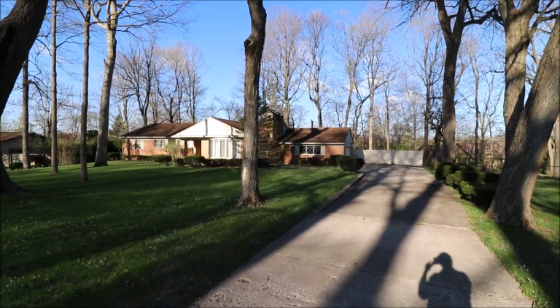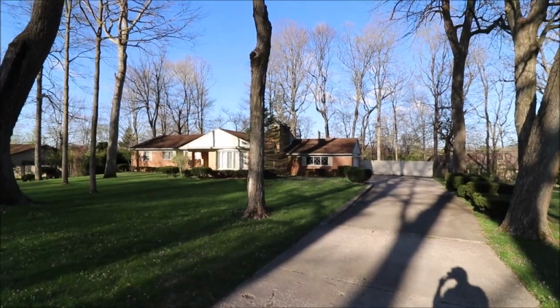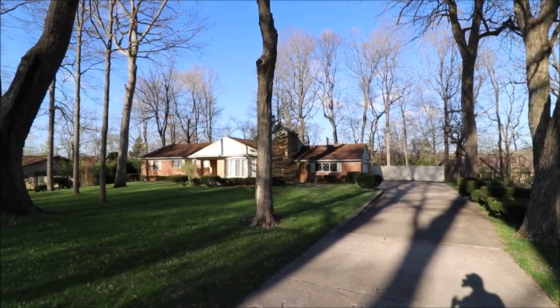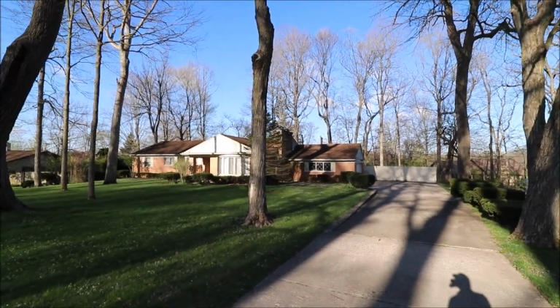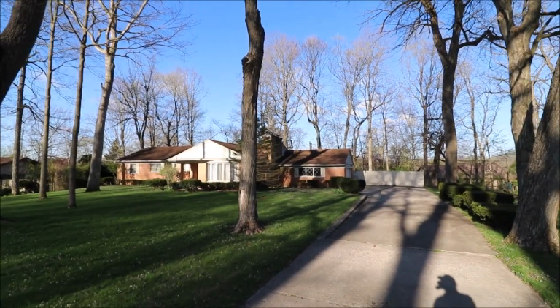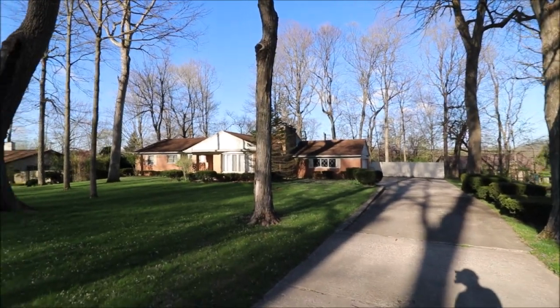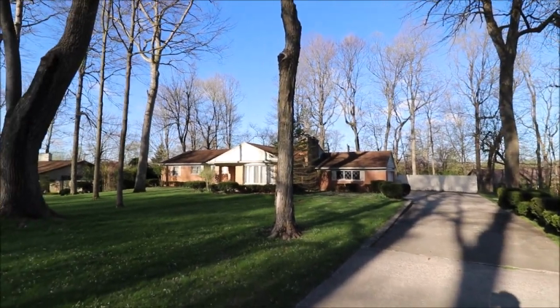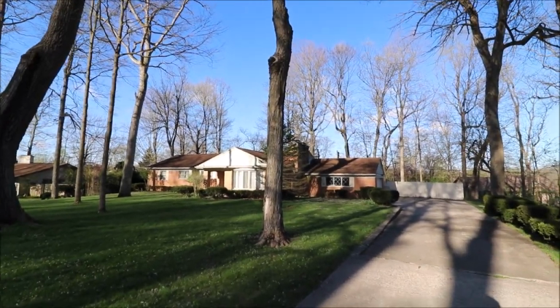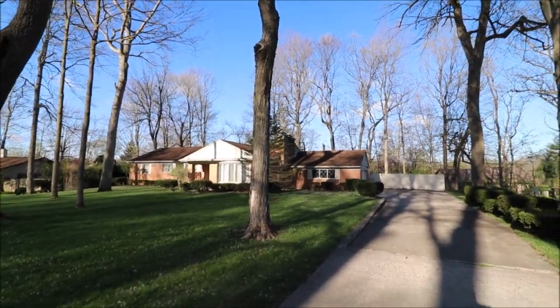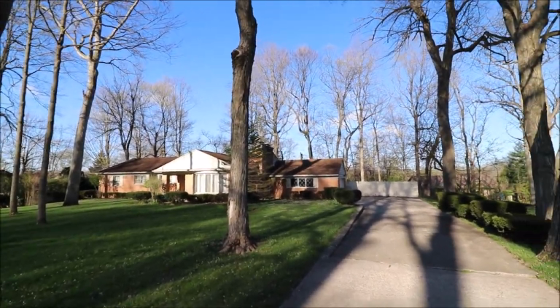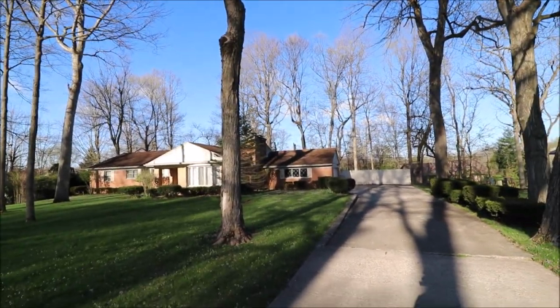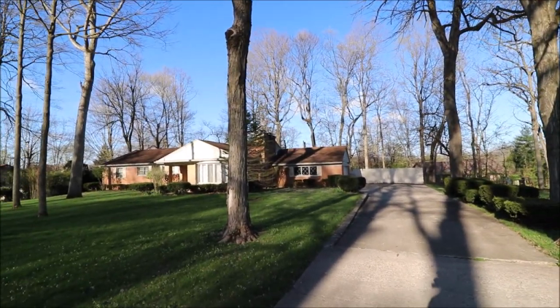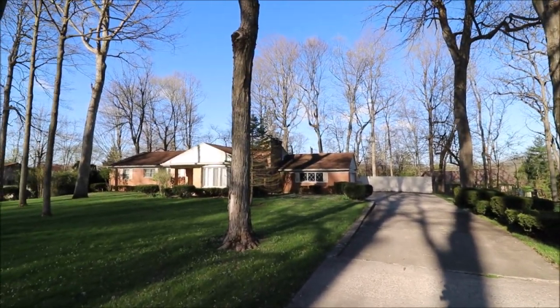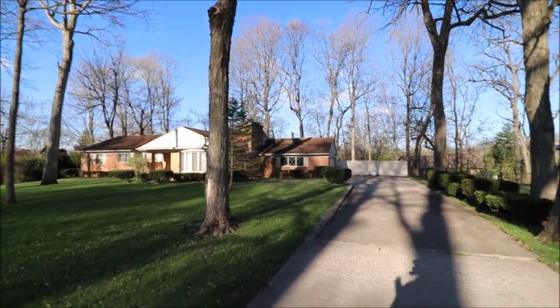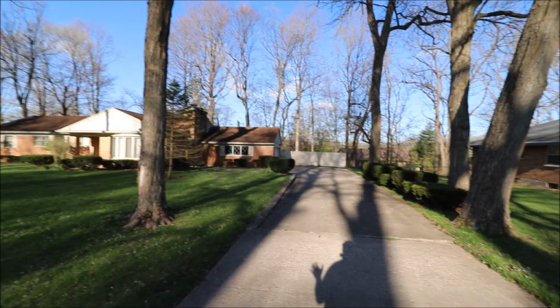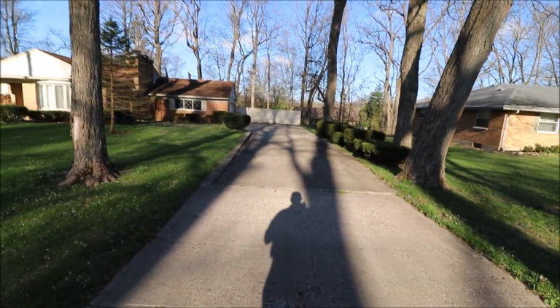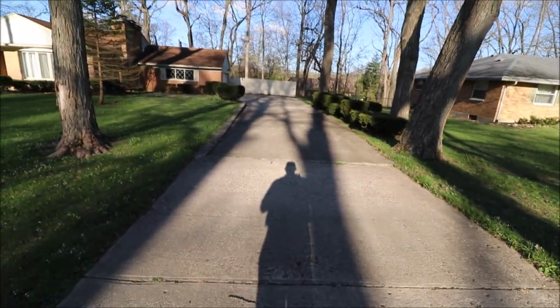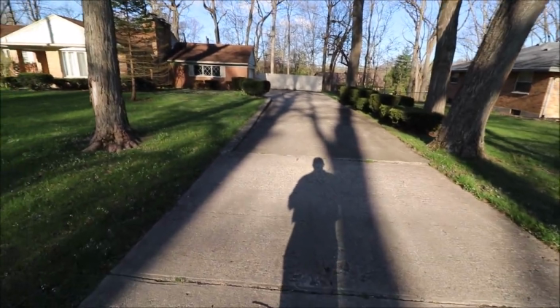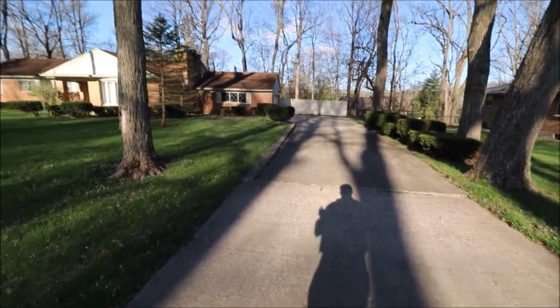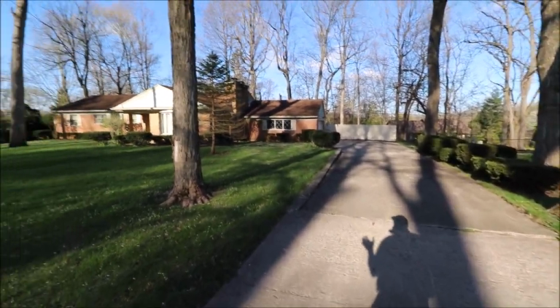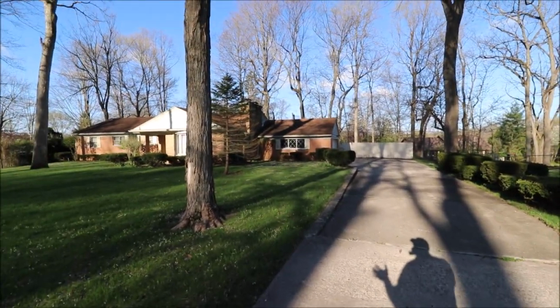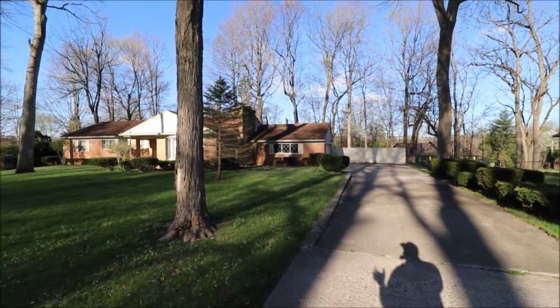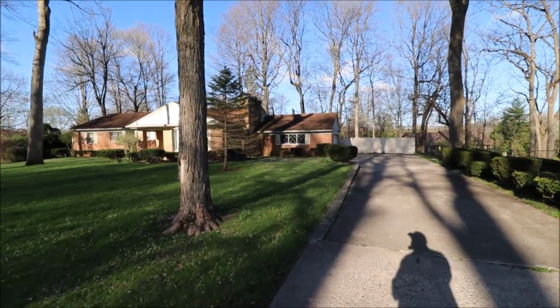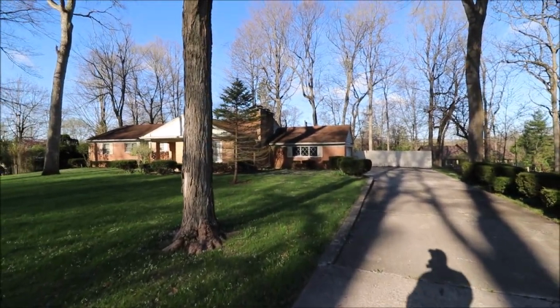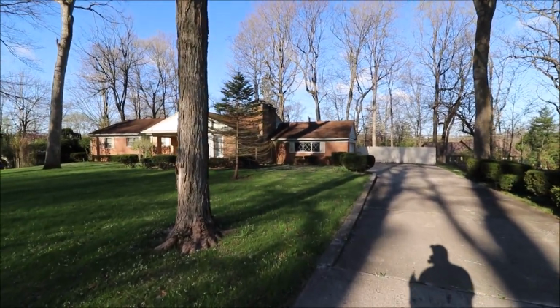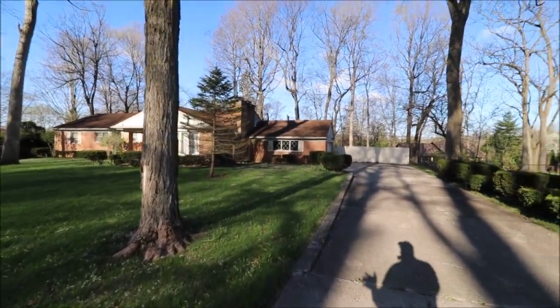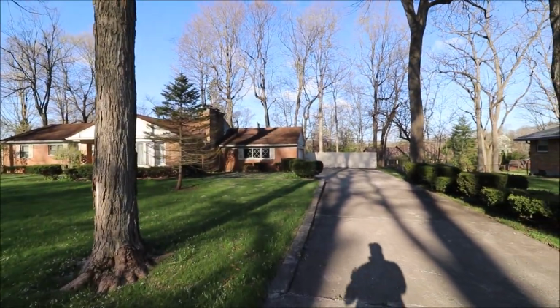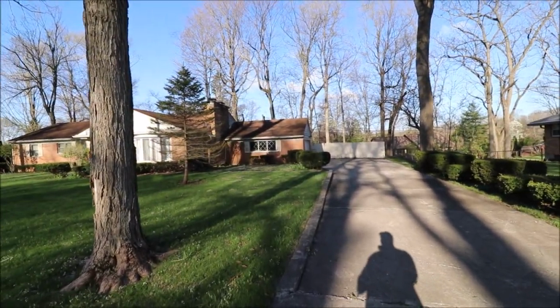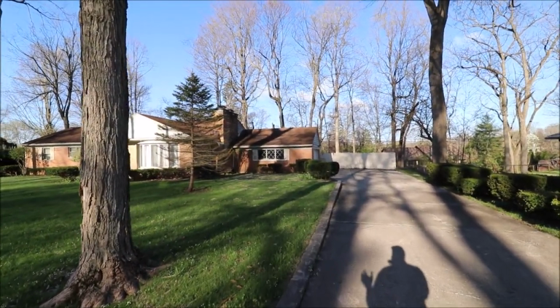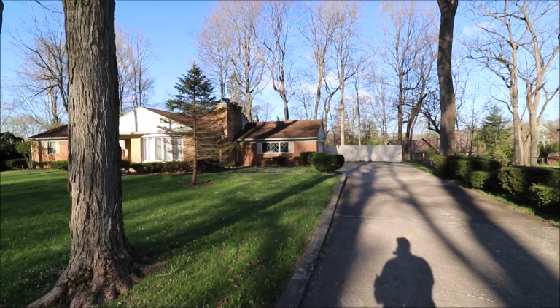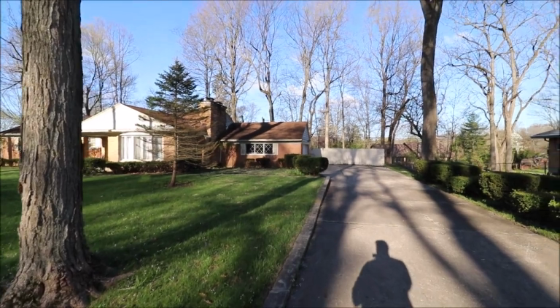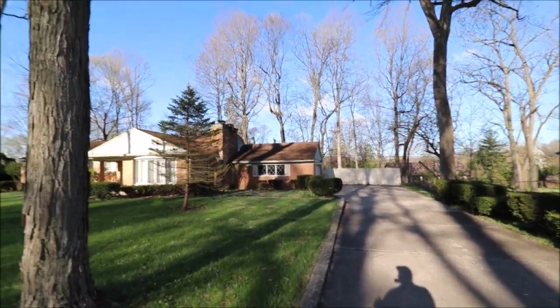Hello, welcome to 1429 Lemke Road, Beaver Creek, Ohio. Here I am out the concrete driveway here walking up to the front of the home. Great location, highly desirable area of Beaver Creek.